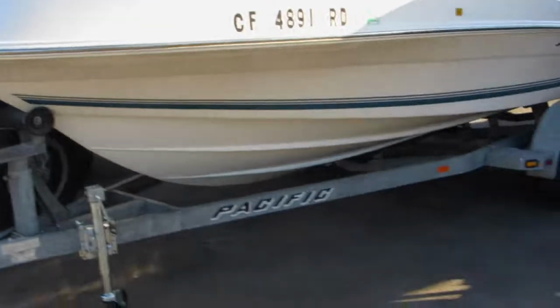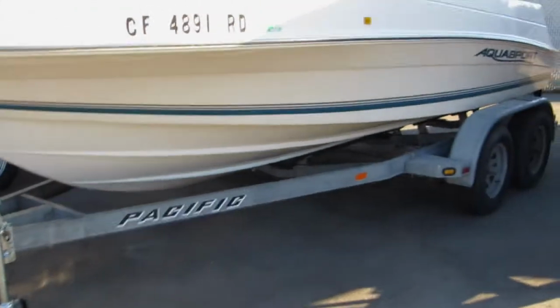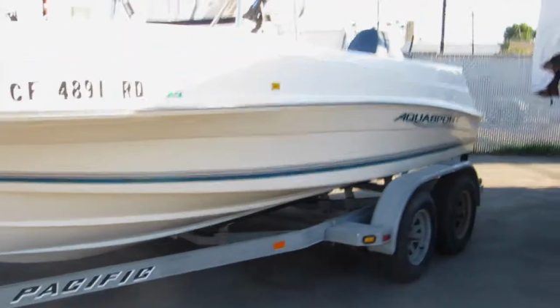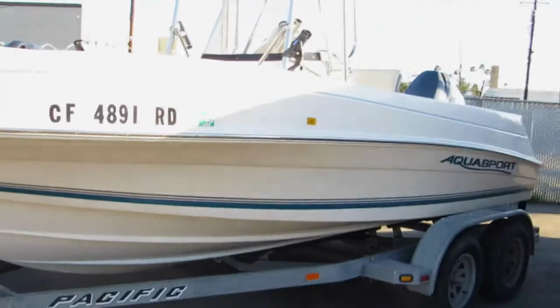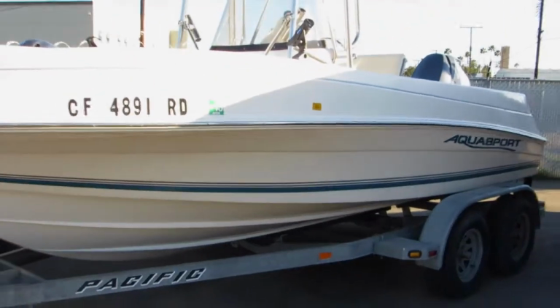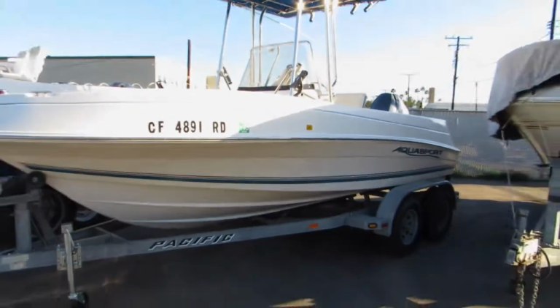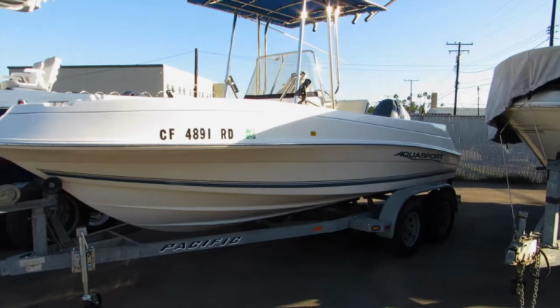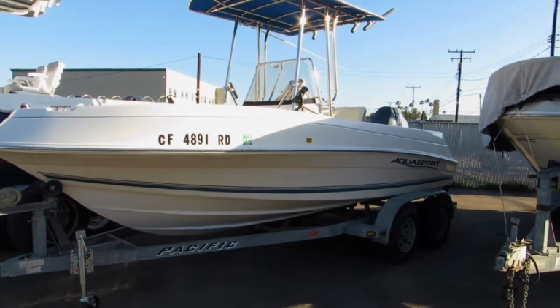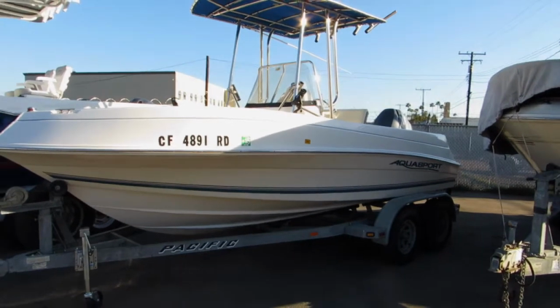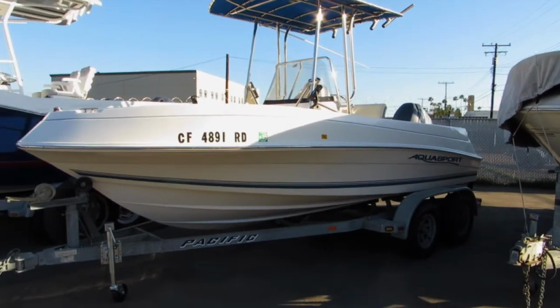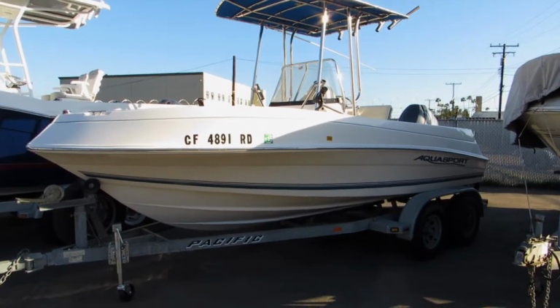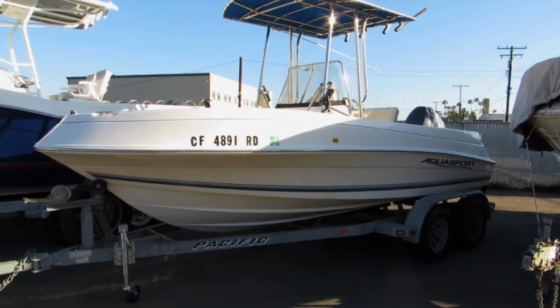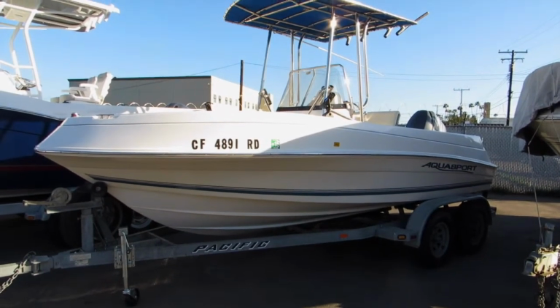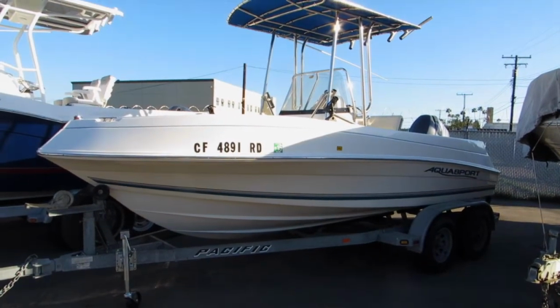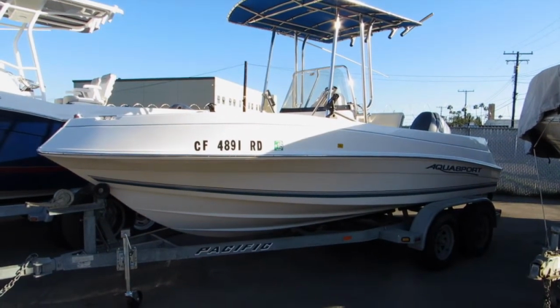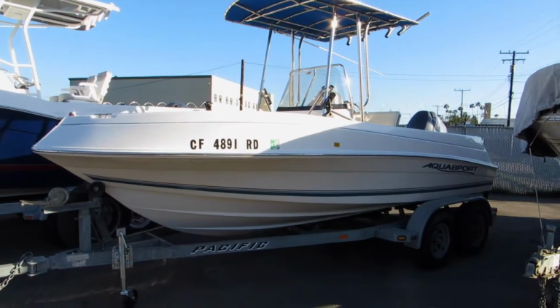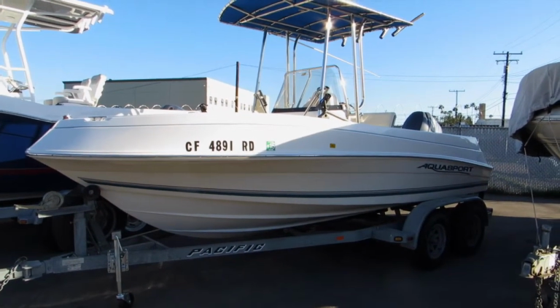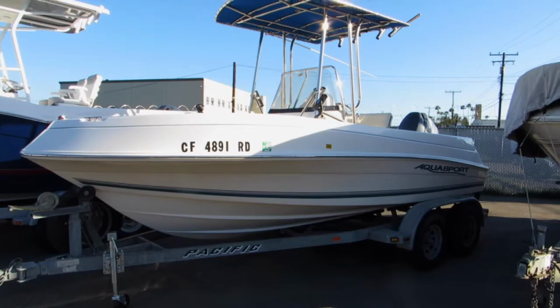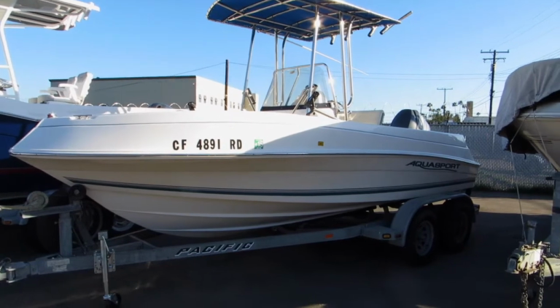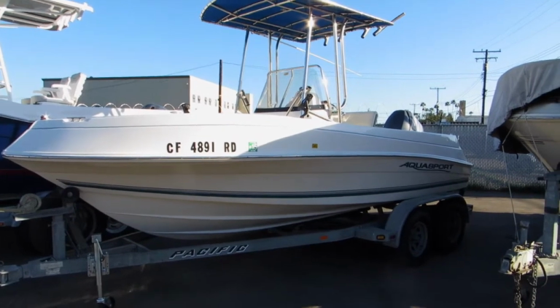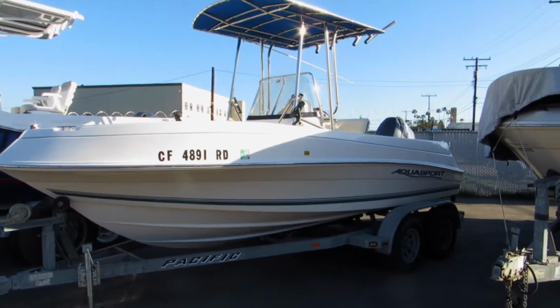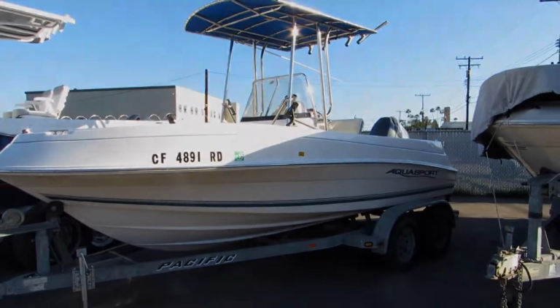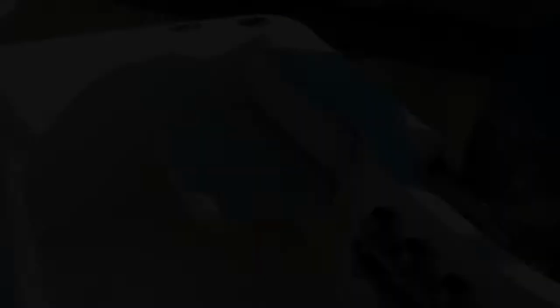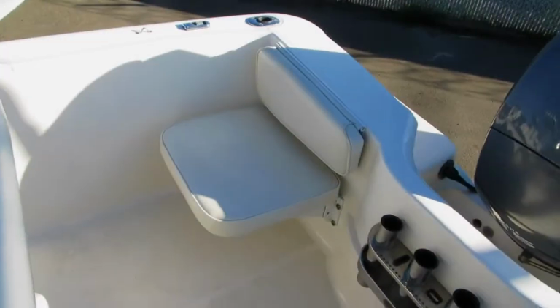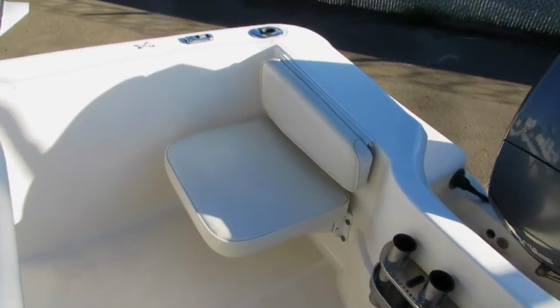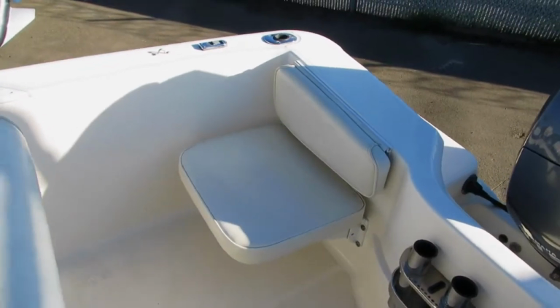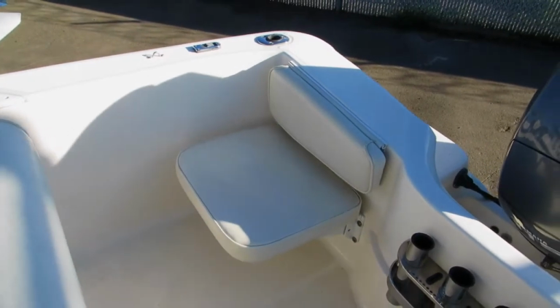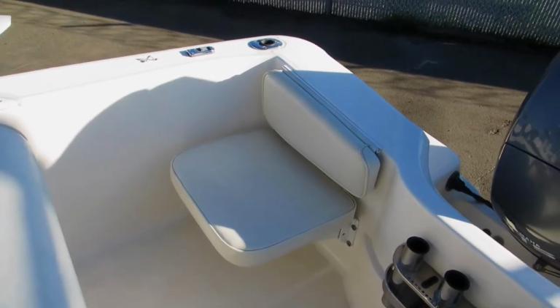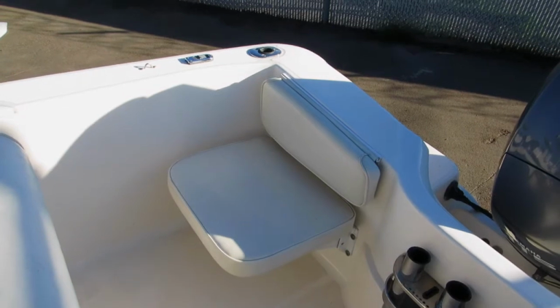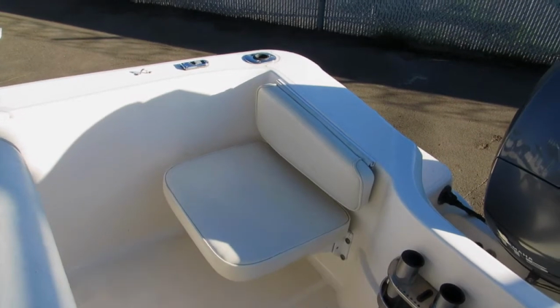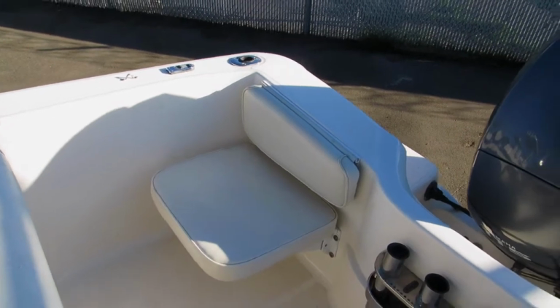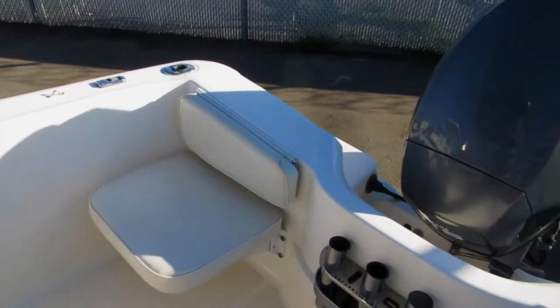Really an aggressive offshore hull design on this small boat. Very deep-V, fully equipped. Fold-down starboard and port aft jump seats.